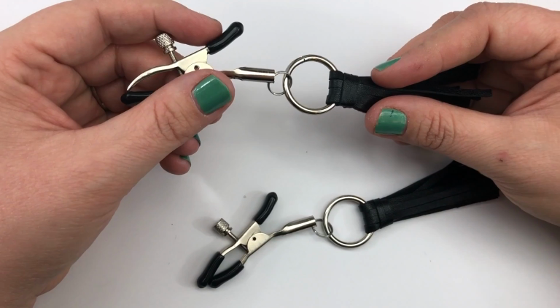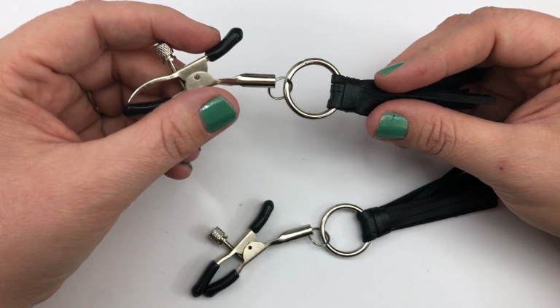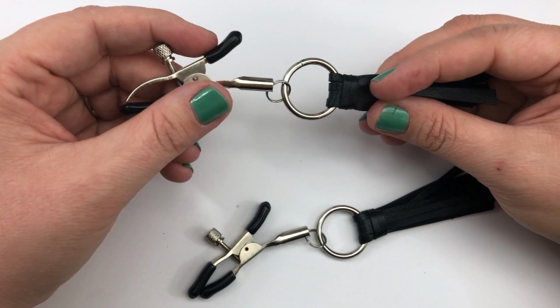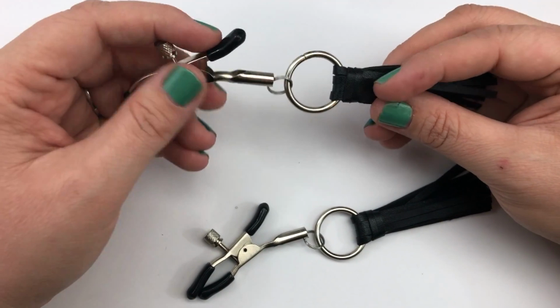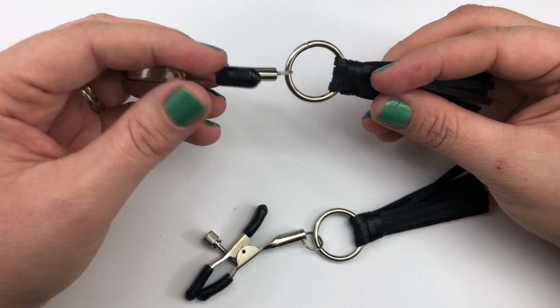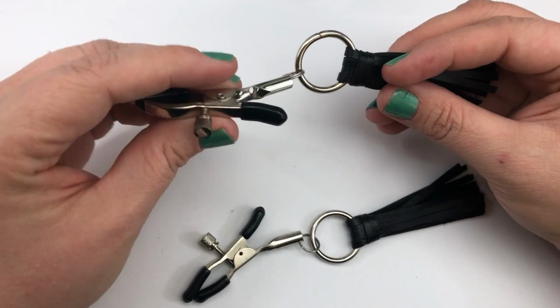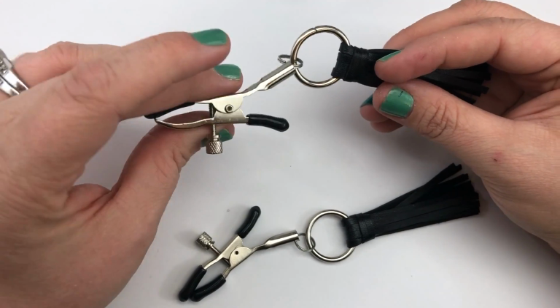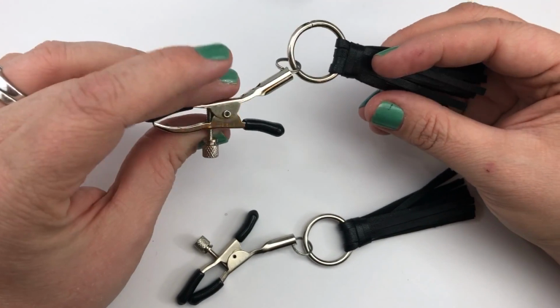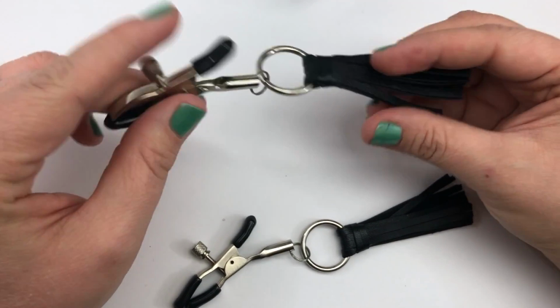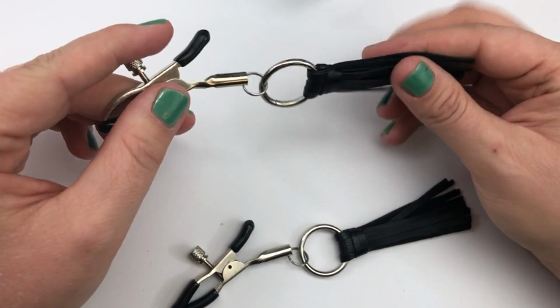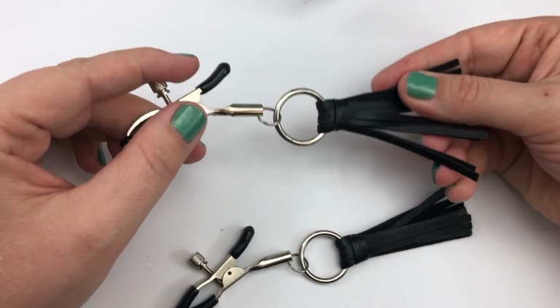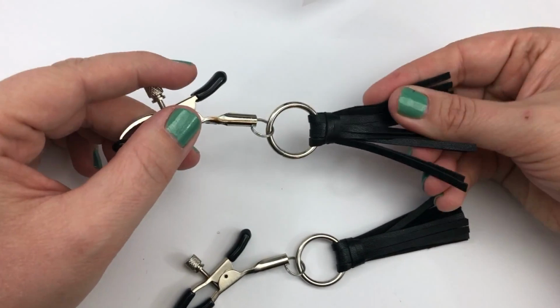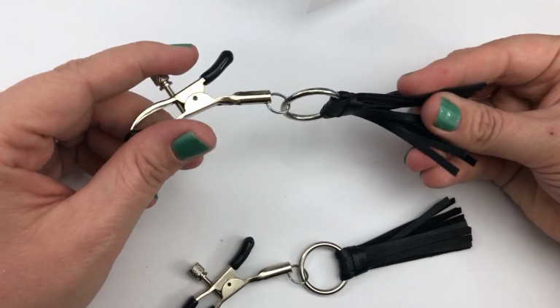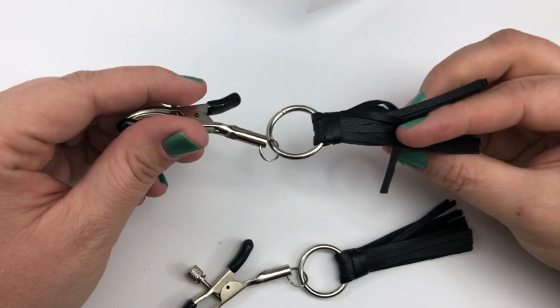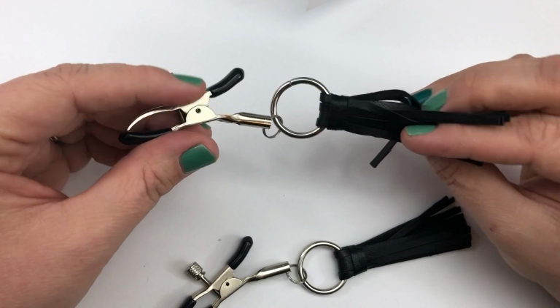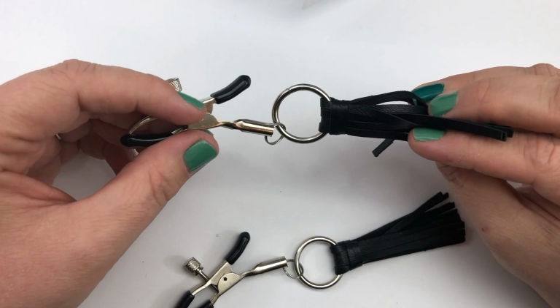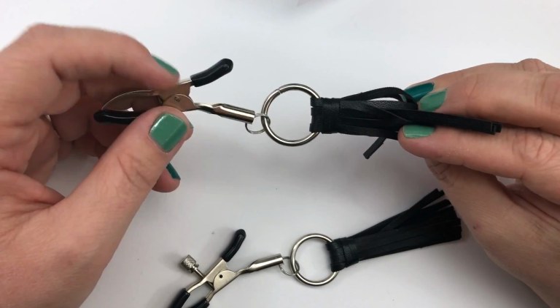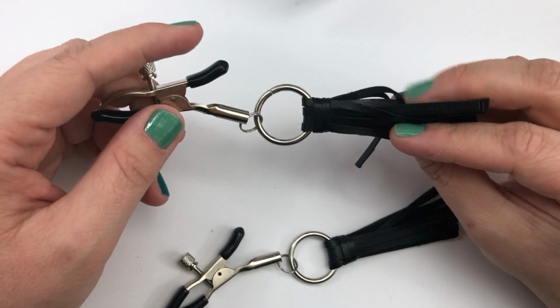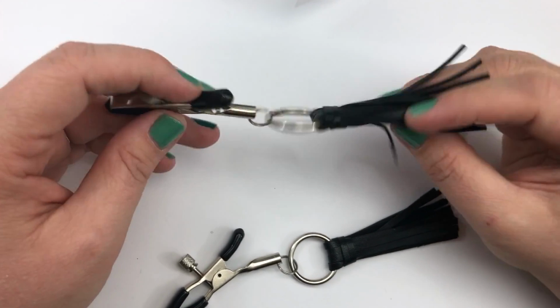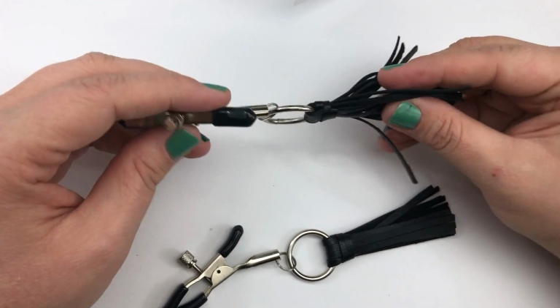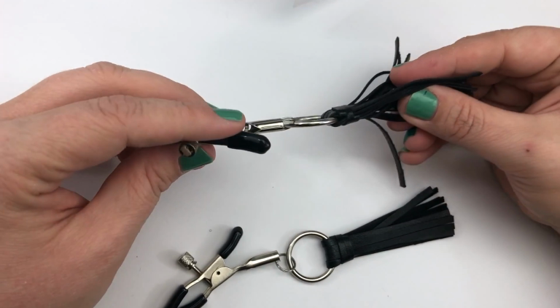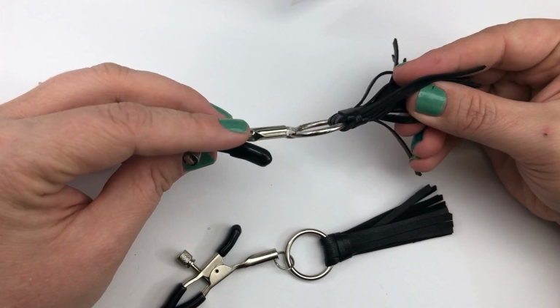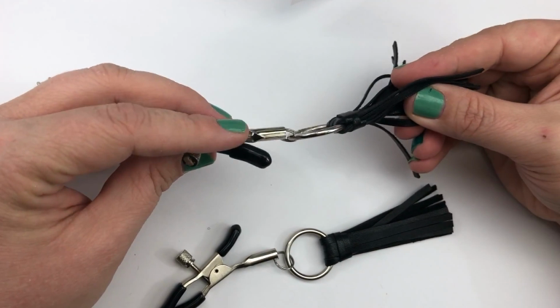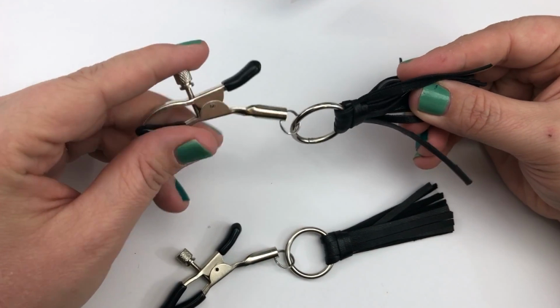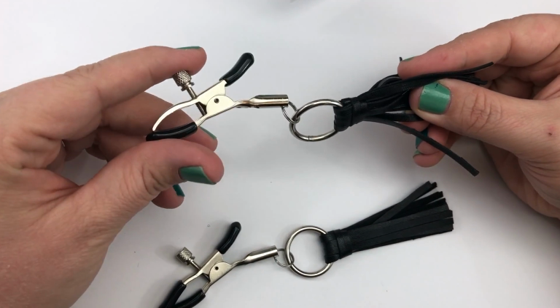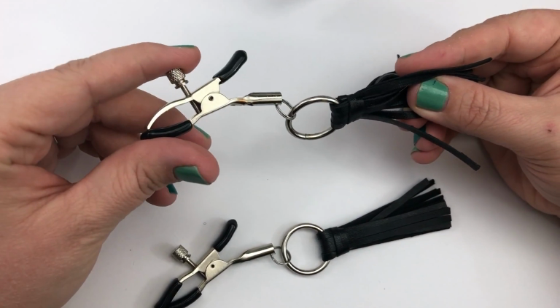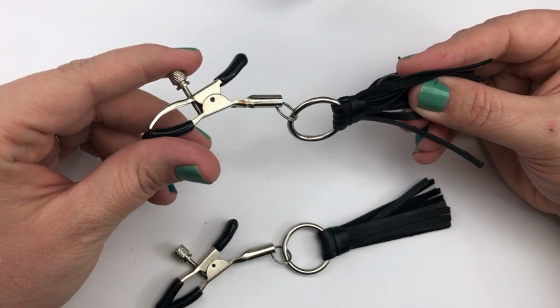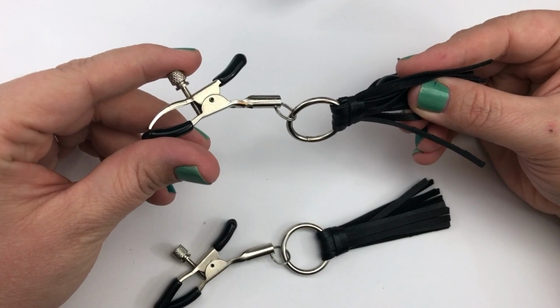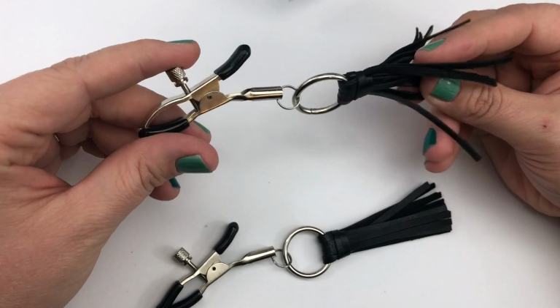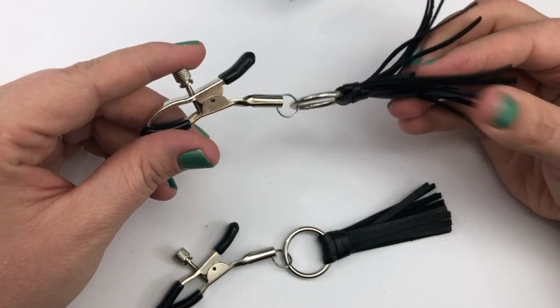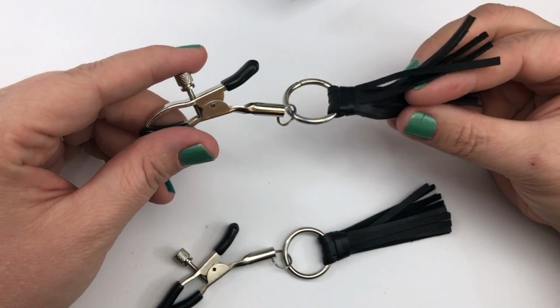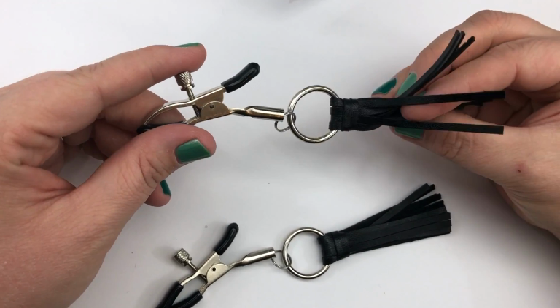Experience leather fringe nipple clamps from Naughty Cocktail Parties and clamp down on a new adventure. These sturdy clamps adjust to the size of your nipple for a firm fit and an exciting experience.